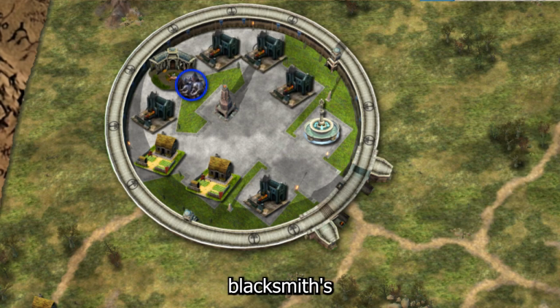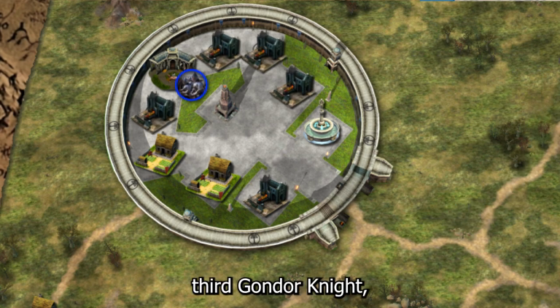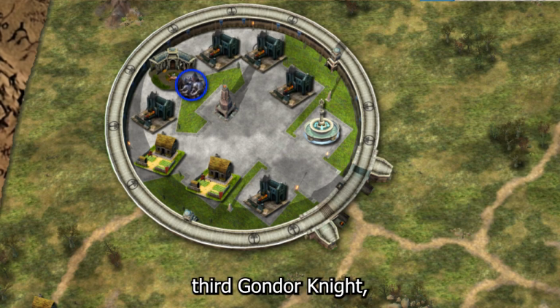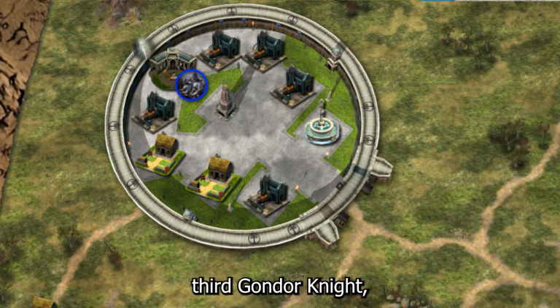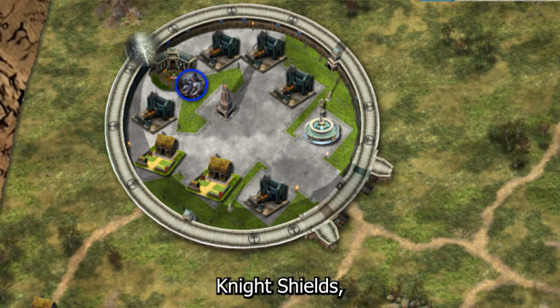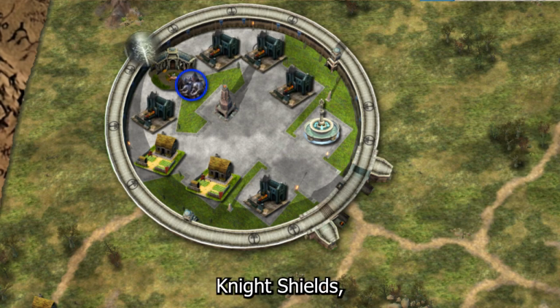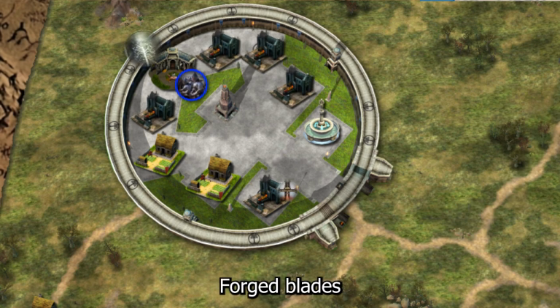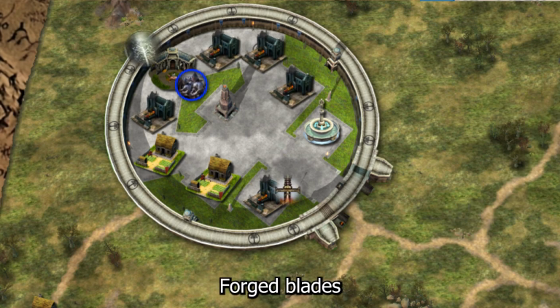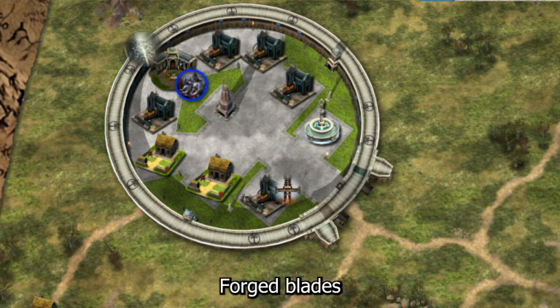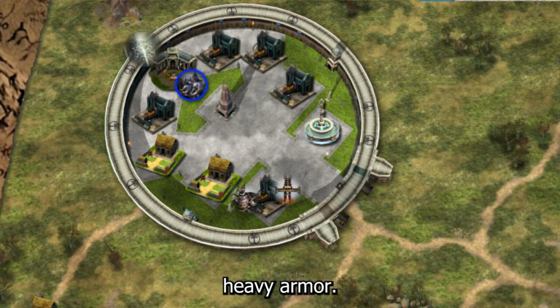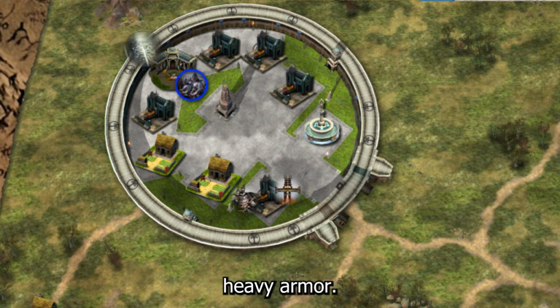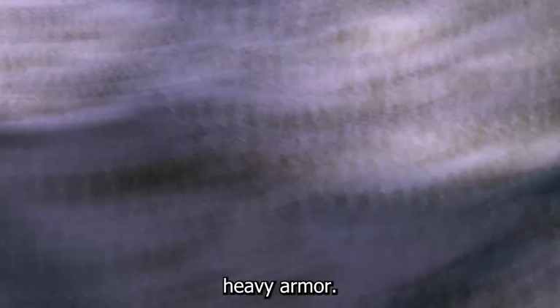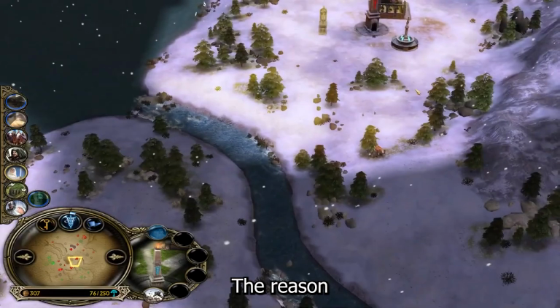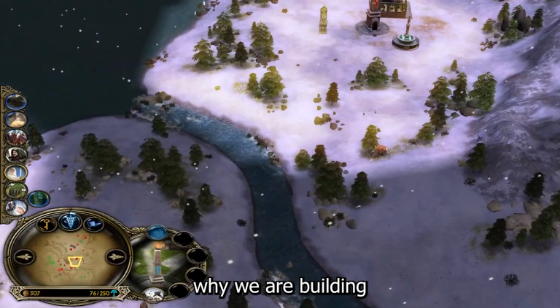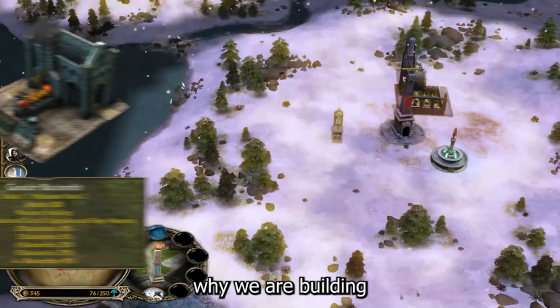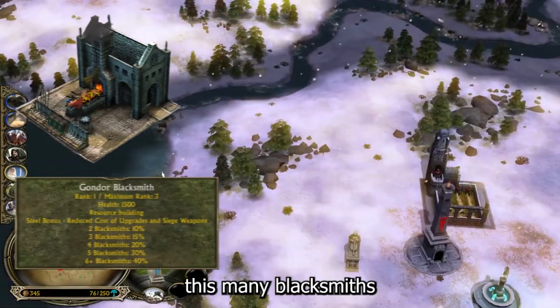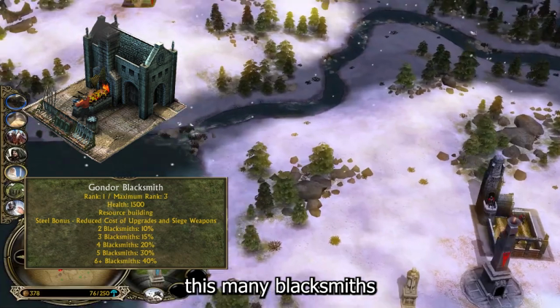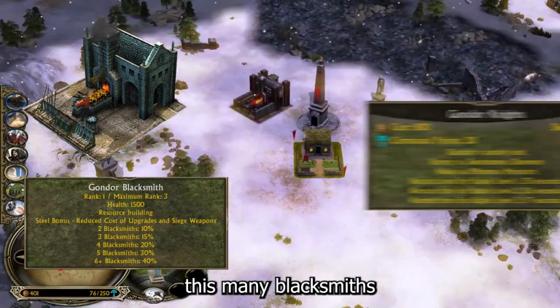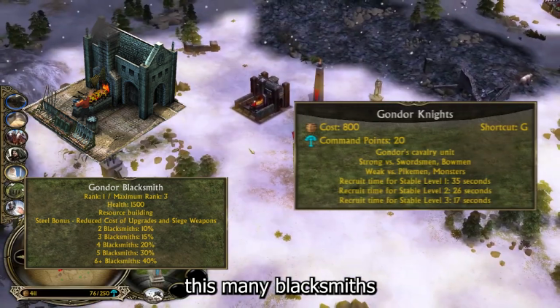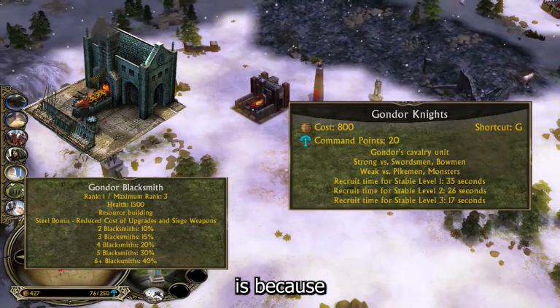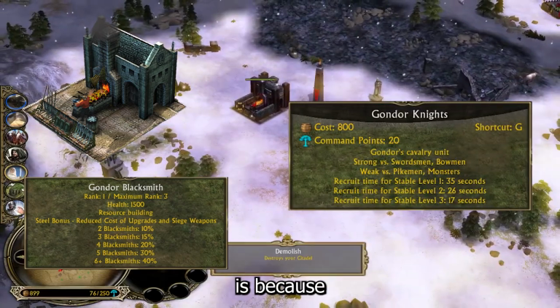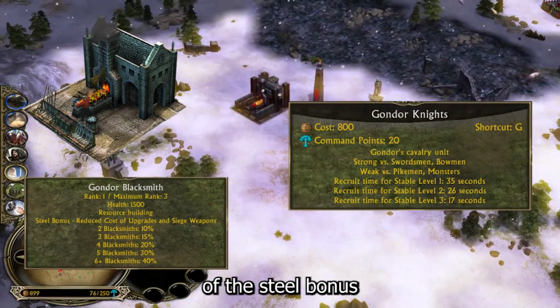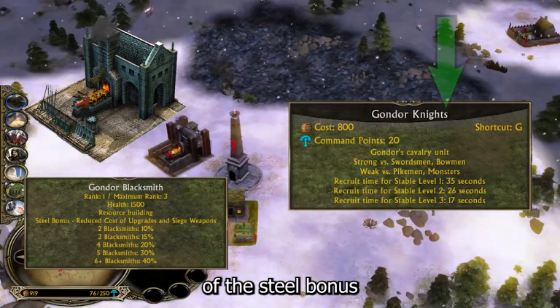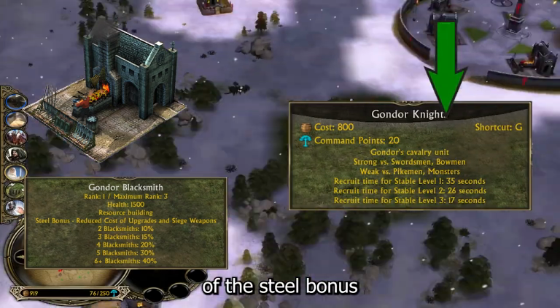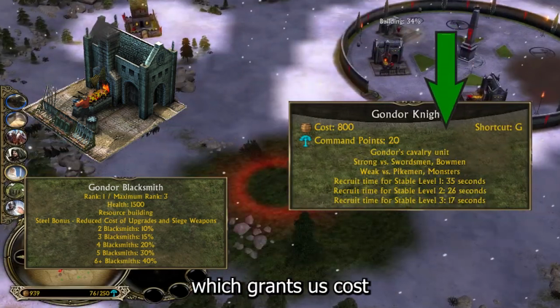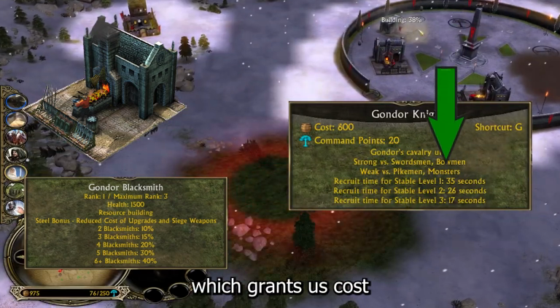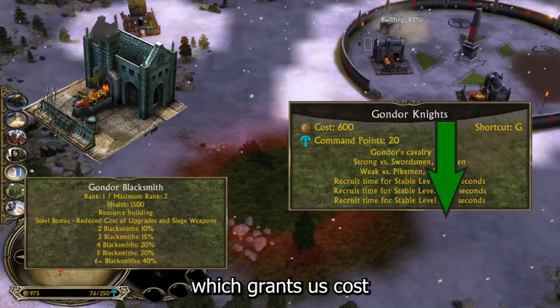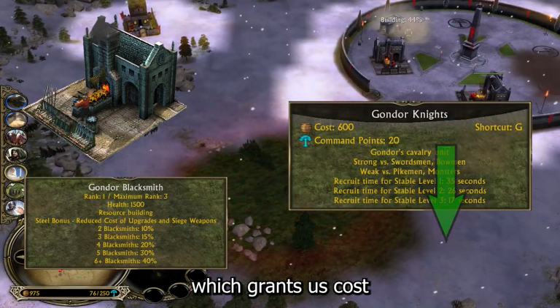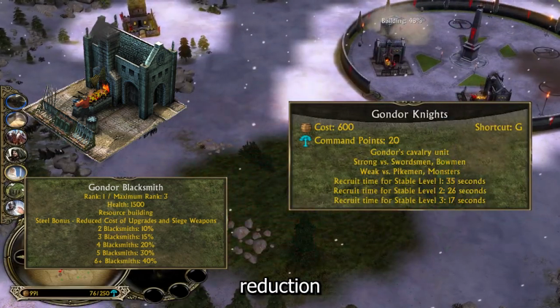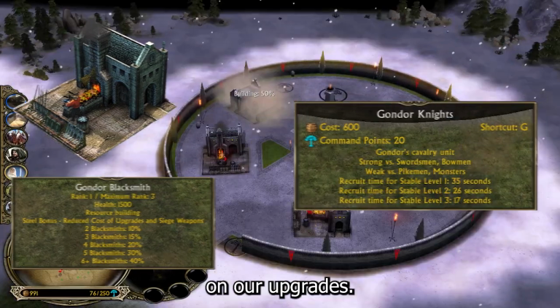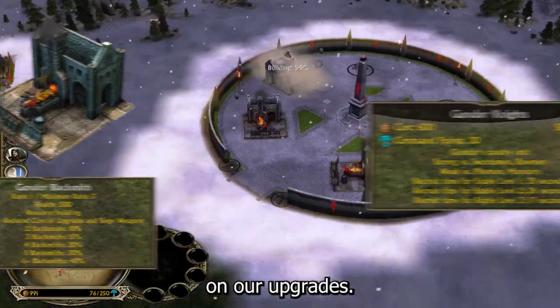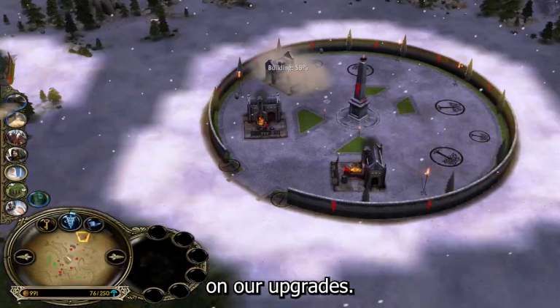Then: third Gondor Knight, Knight Shields, Forge Blades, Heavy Armor. The reason why we are building this many blacksmiths is because of the steel bonus, which grants us a cost reduction on our upgrades.